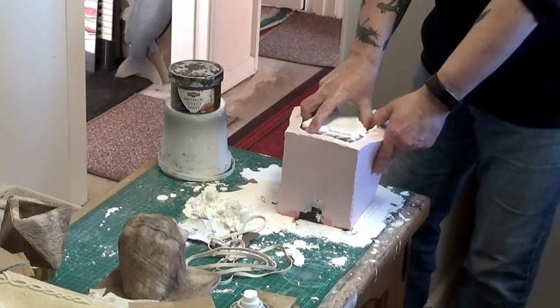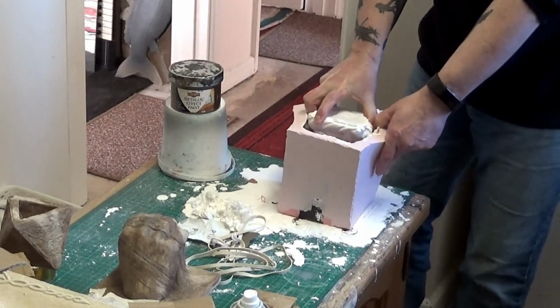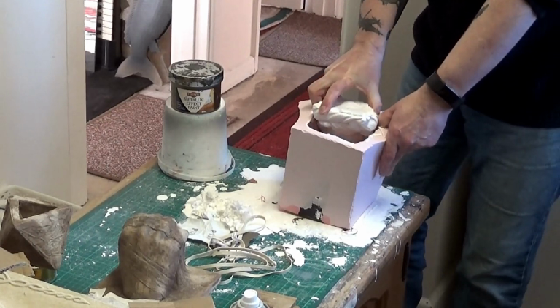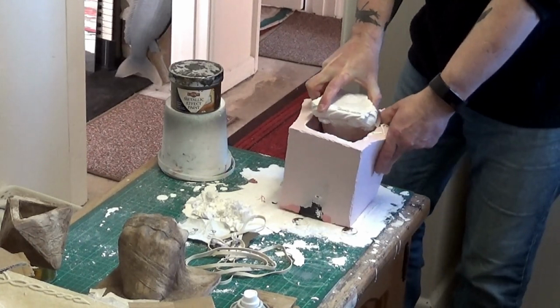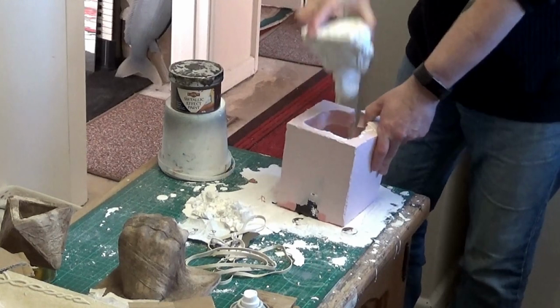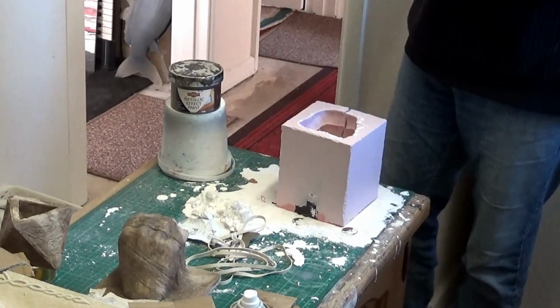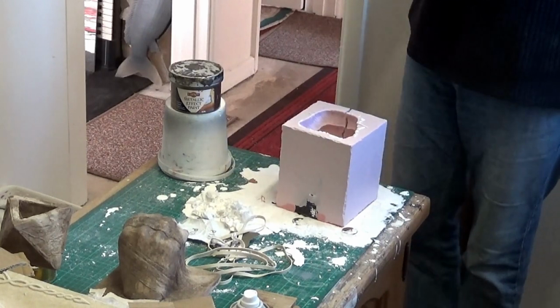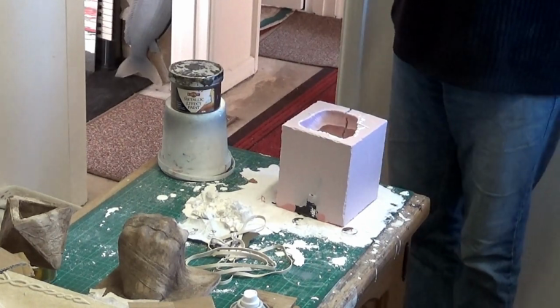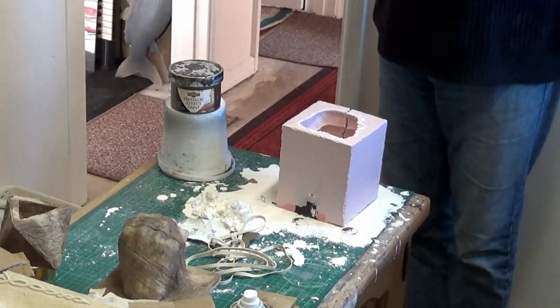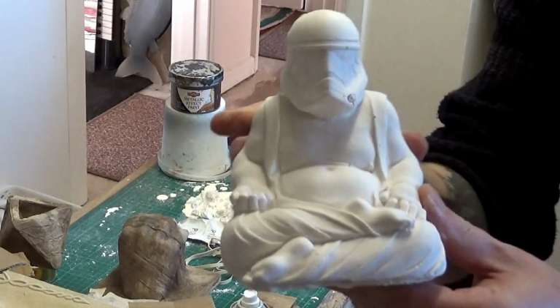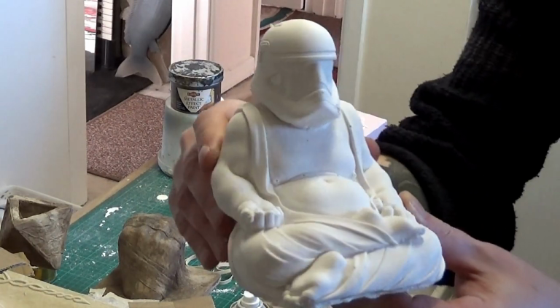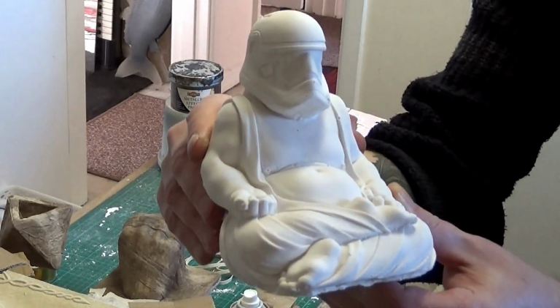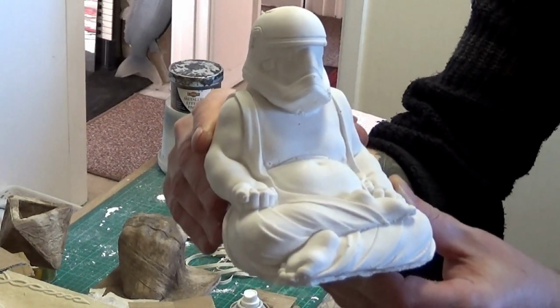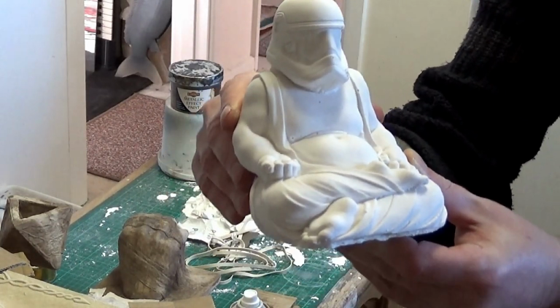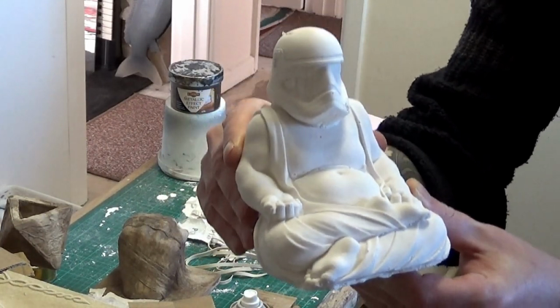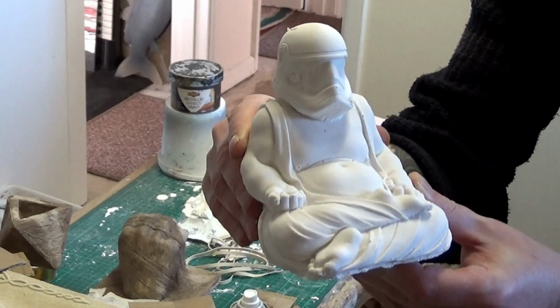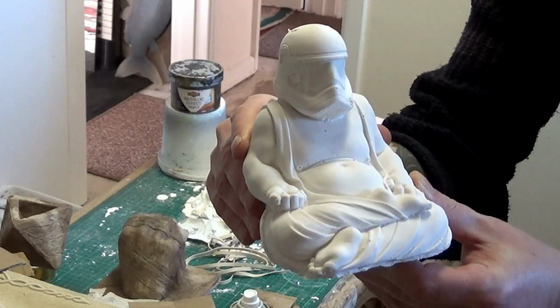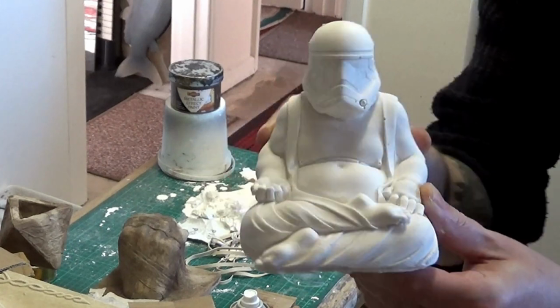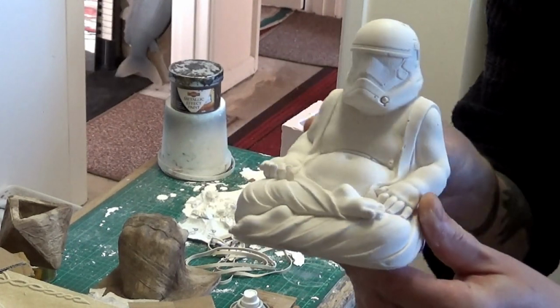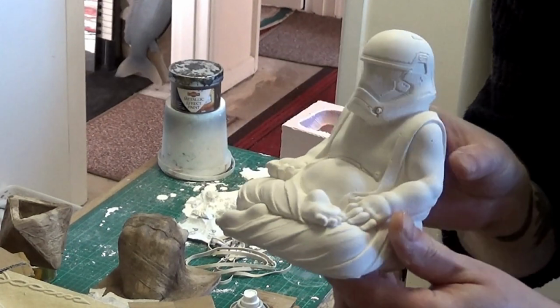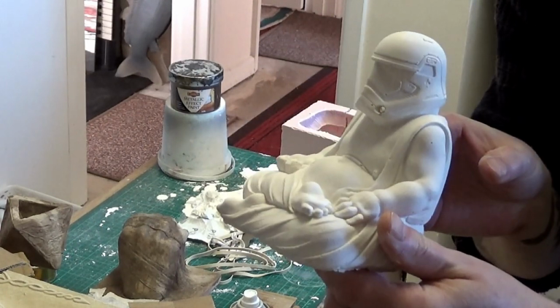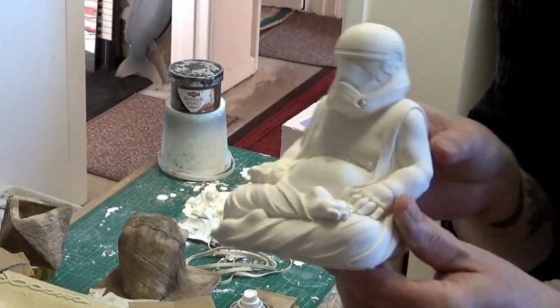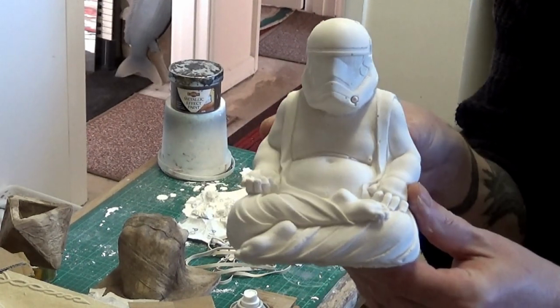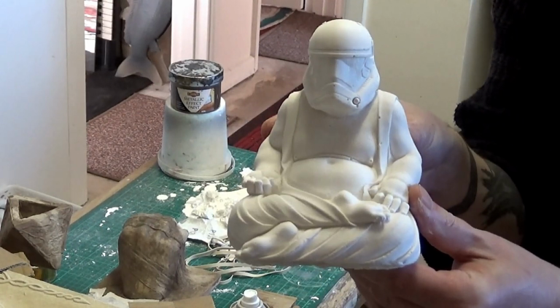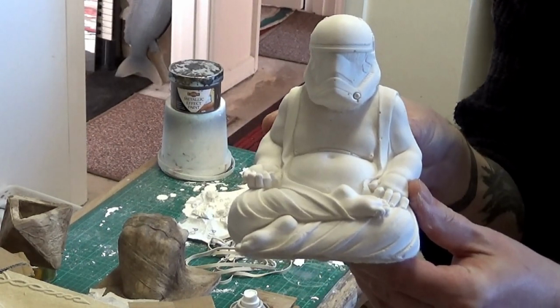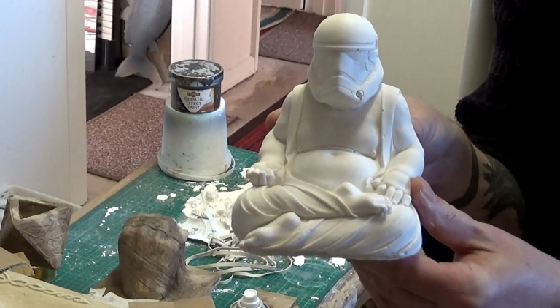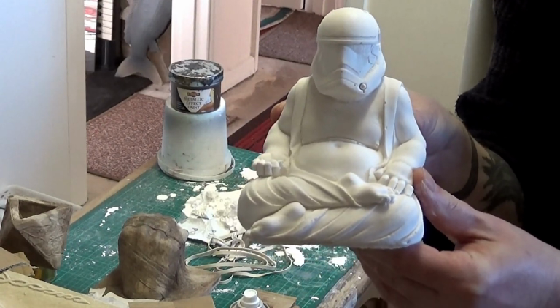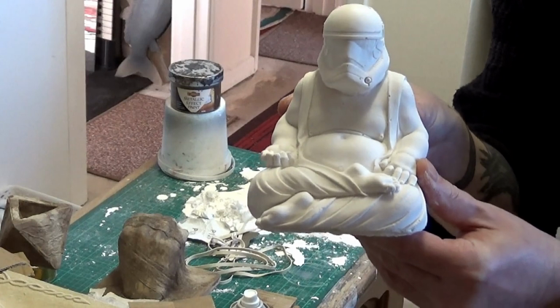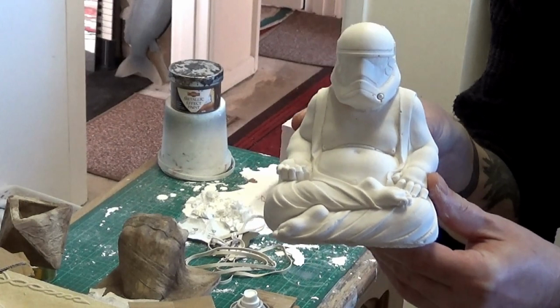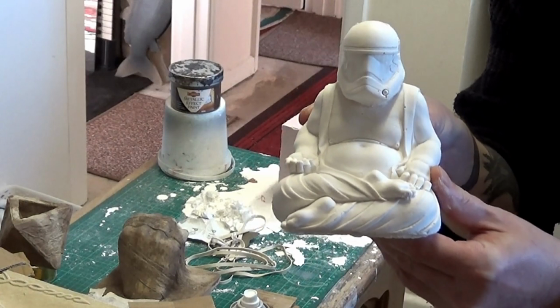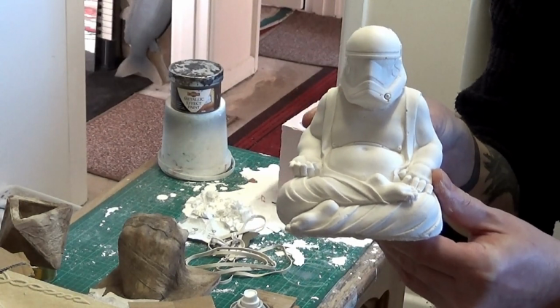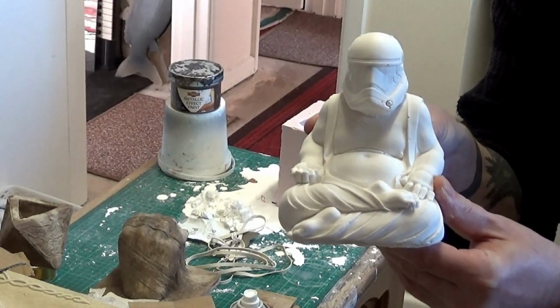And there we have it — a relatively clean cast. Needs a little bit of cleaning up: clean up the base and maybe fill in a few little bug holes that did get trapped in there. But that won't be a problem. And there we are, job done.